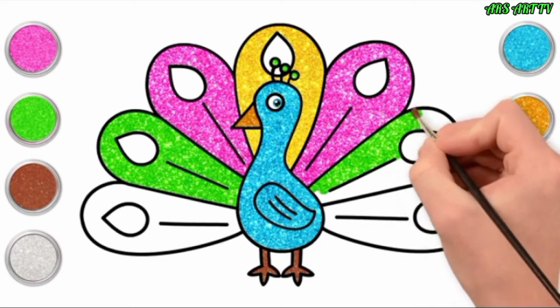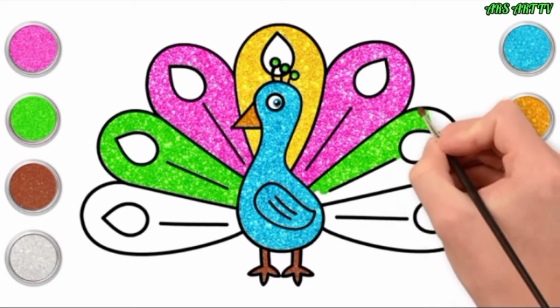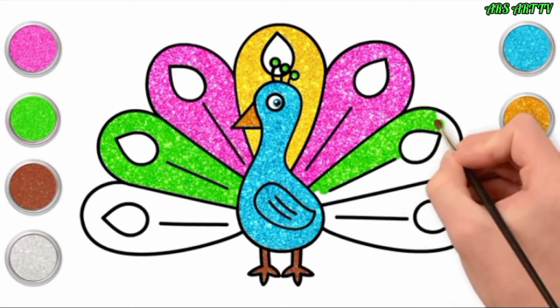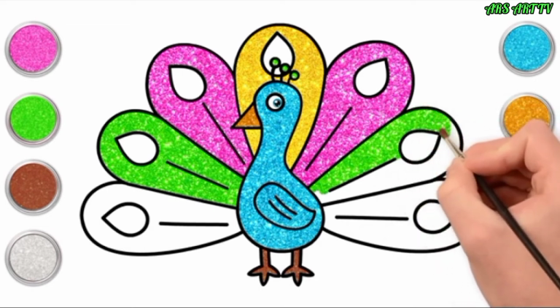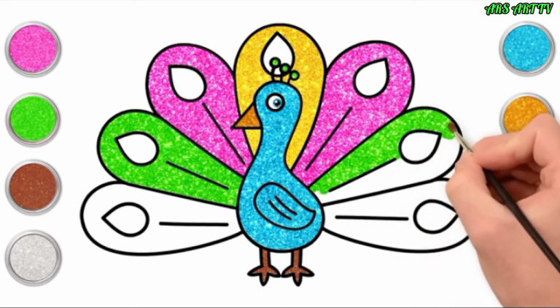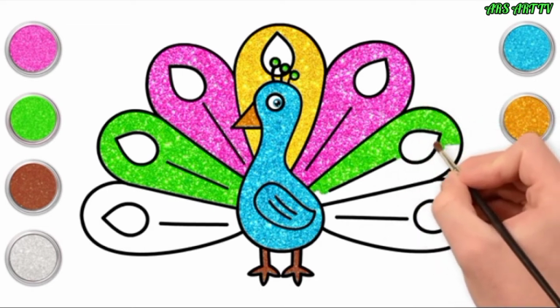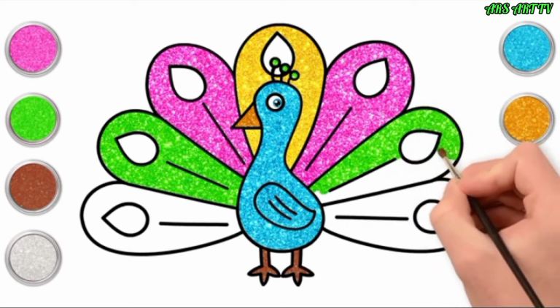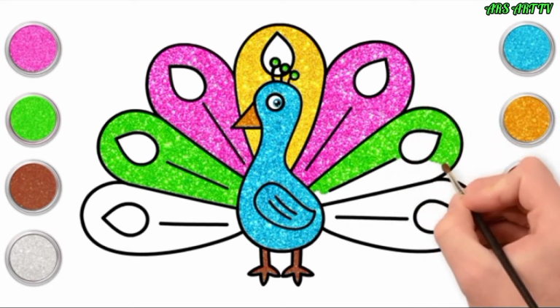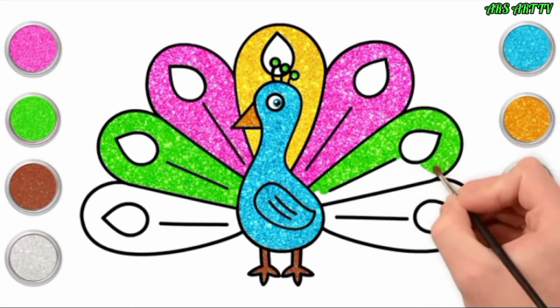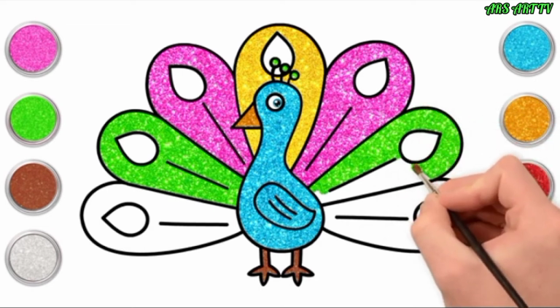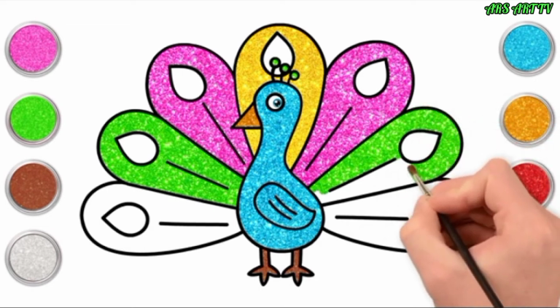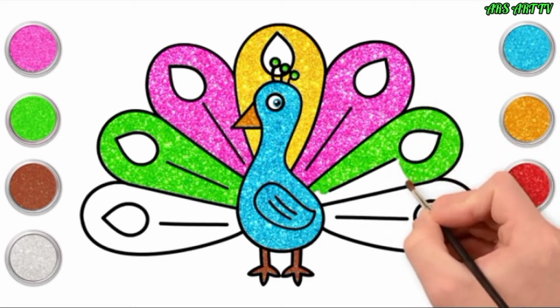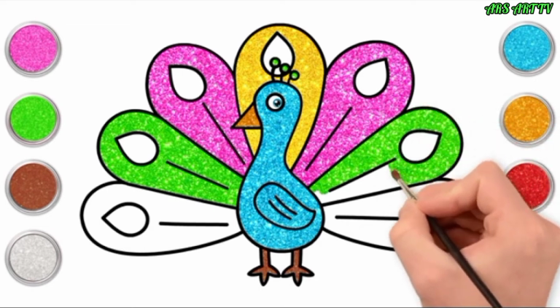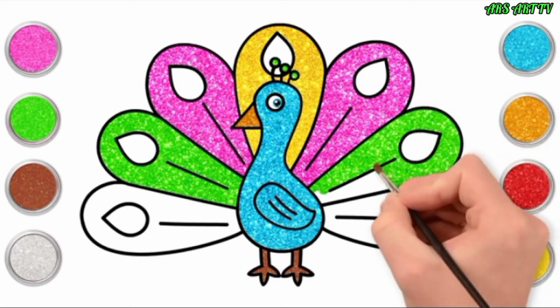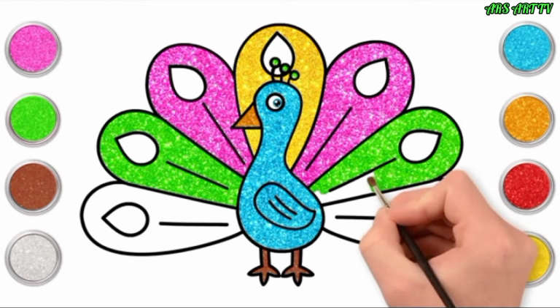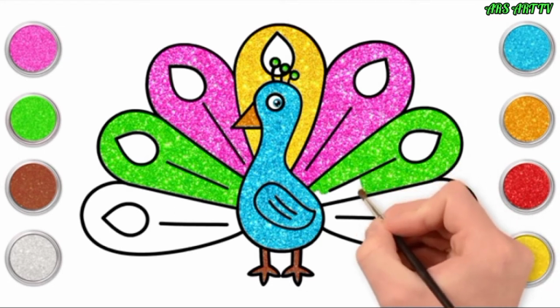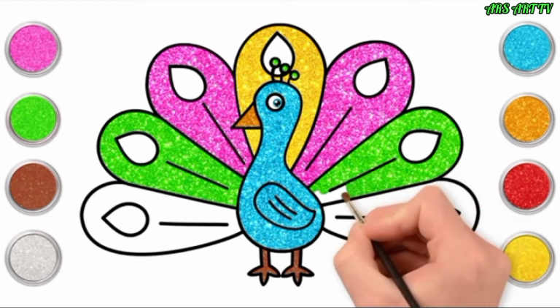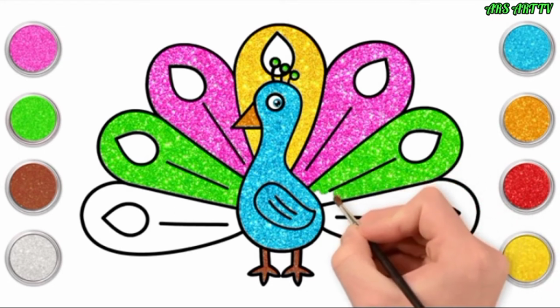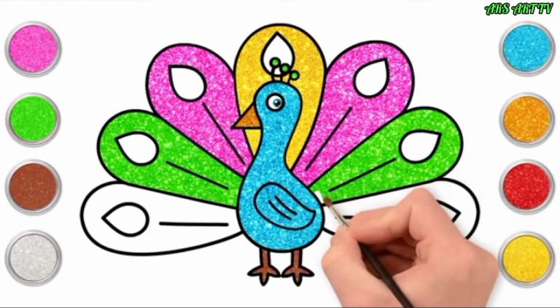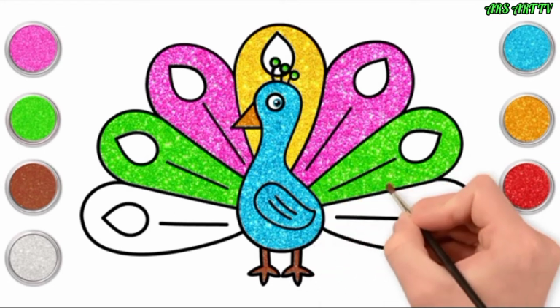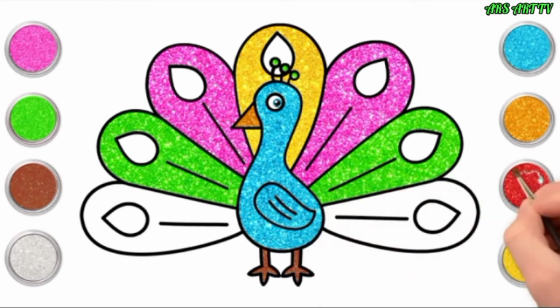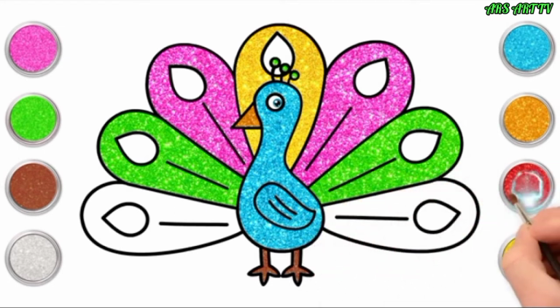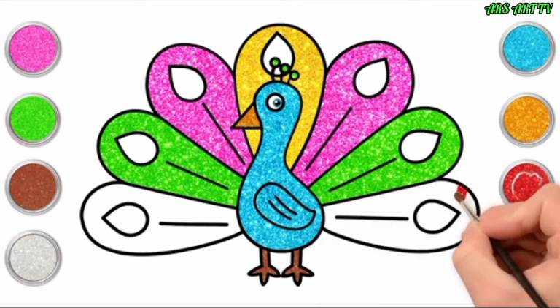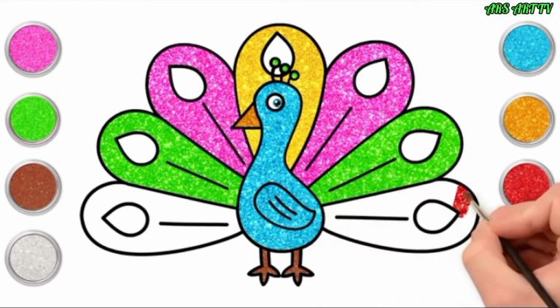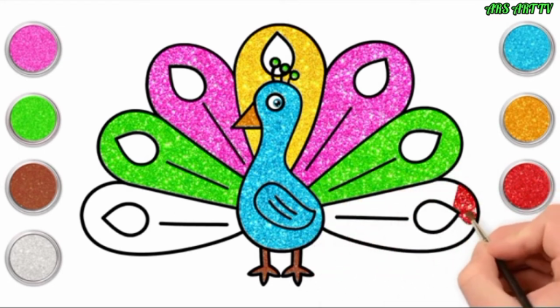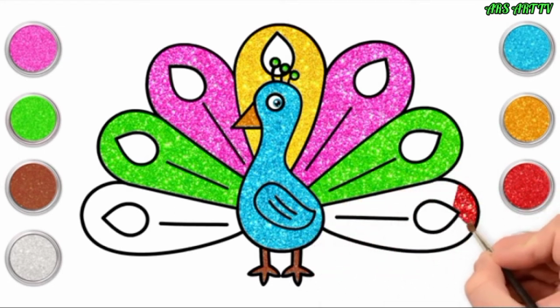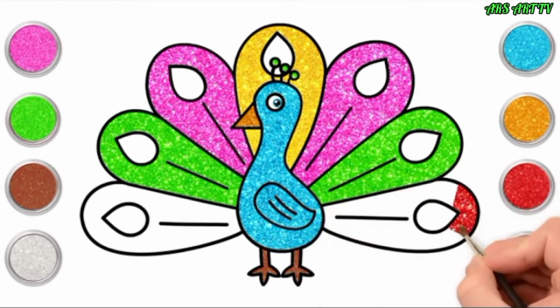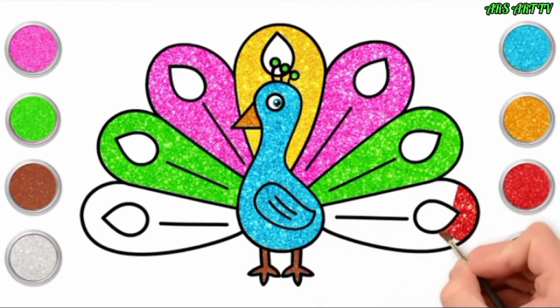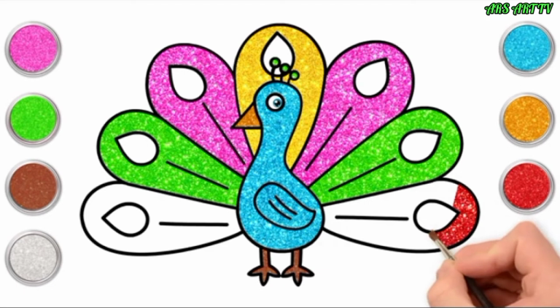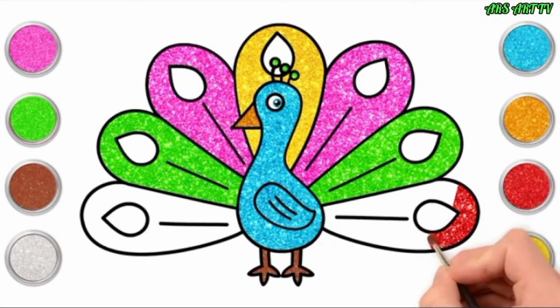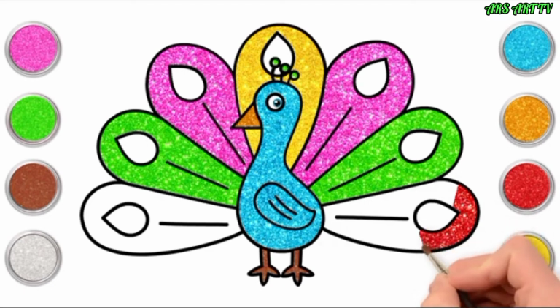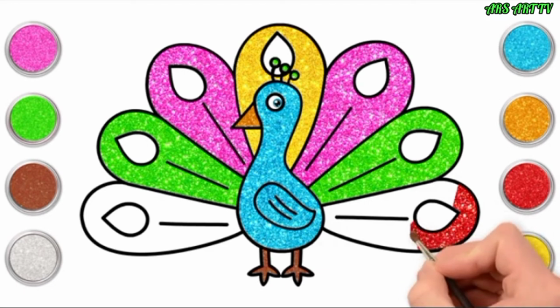Yellow, pink, green — what colour shall we do the last feather? Red! What a great idea! I was thinking exactly the same!